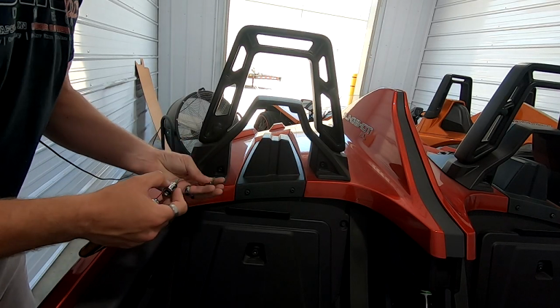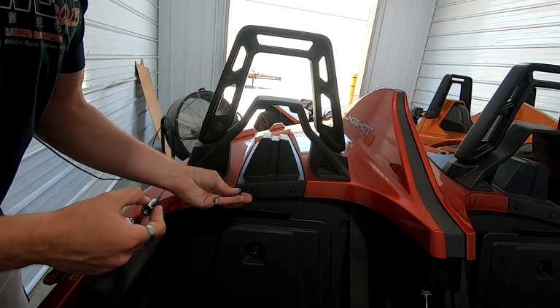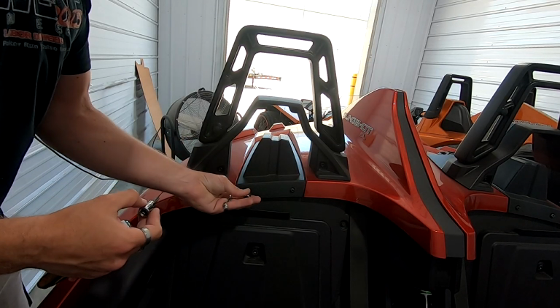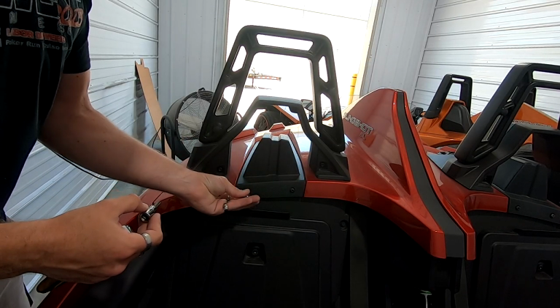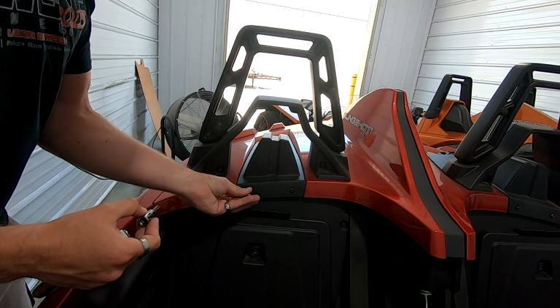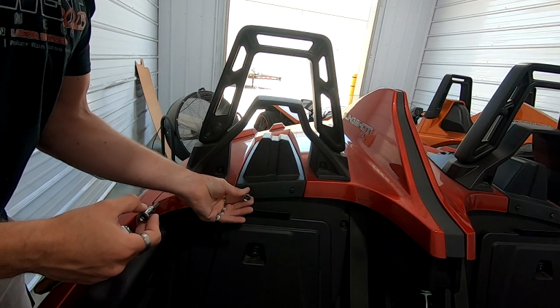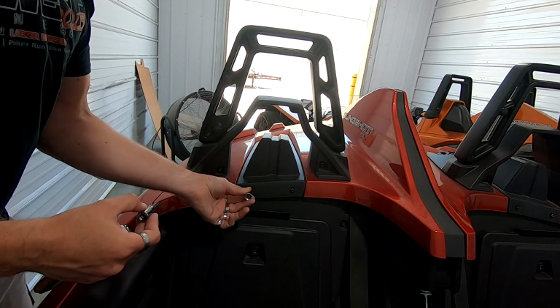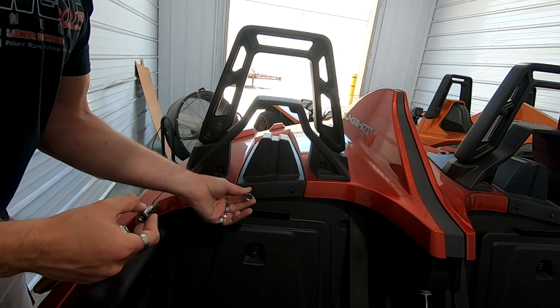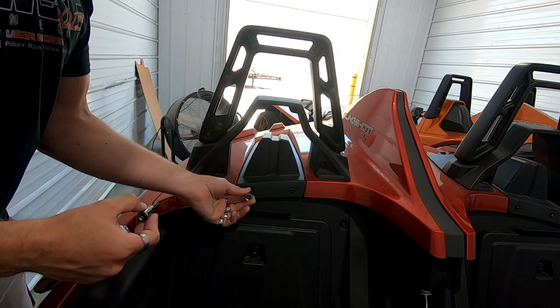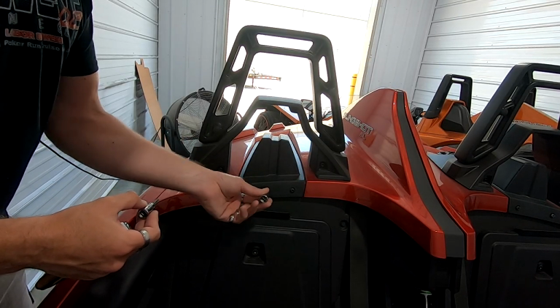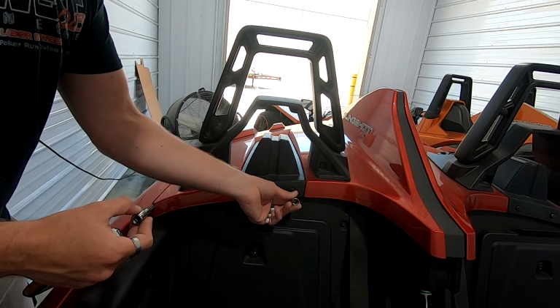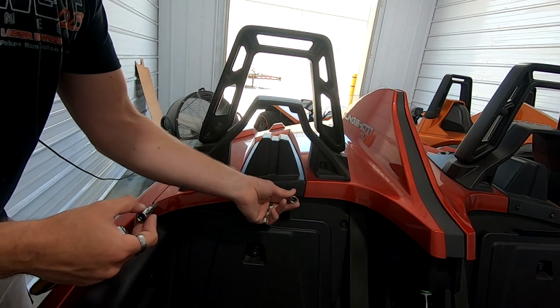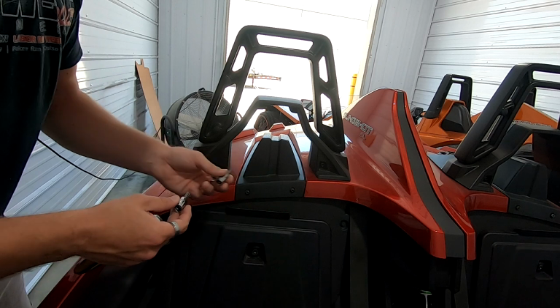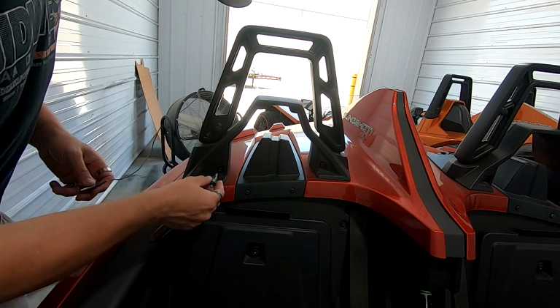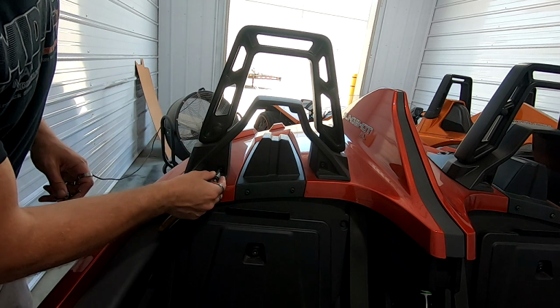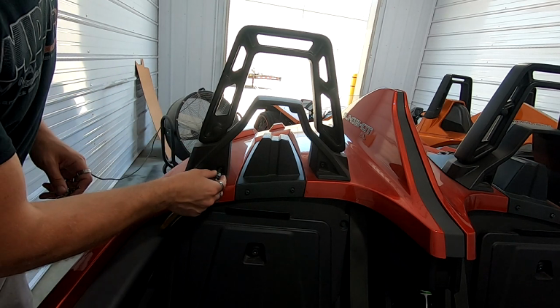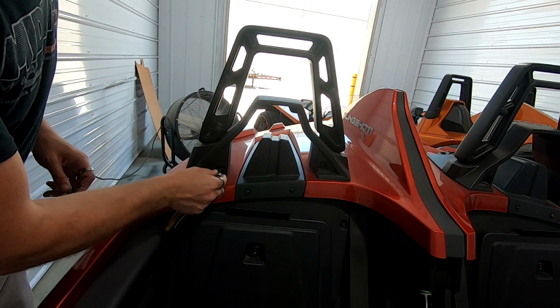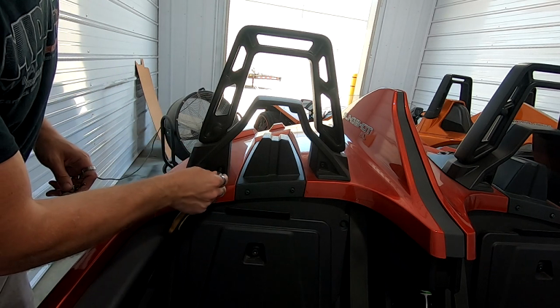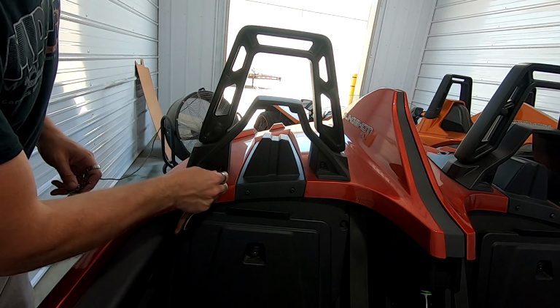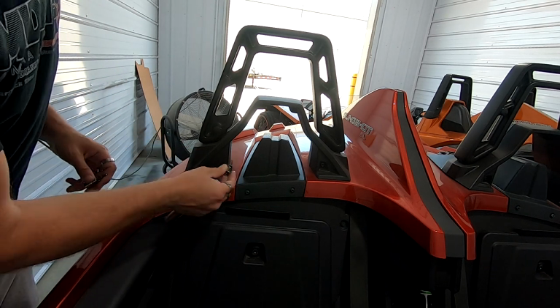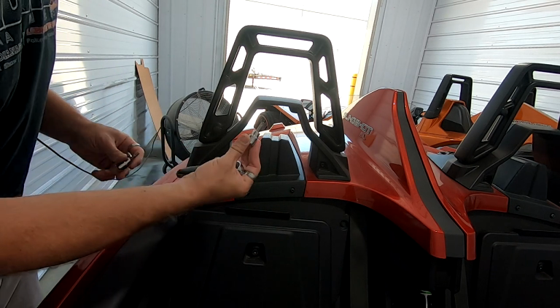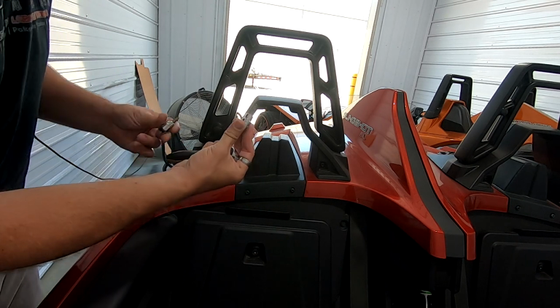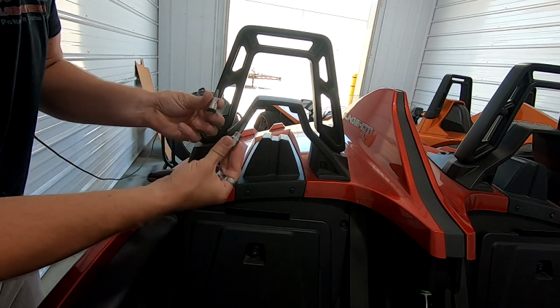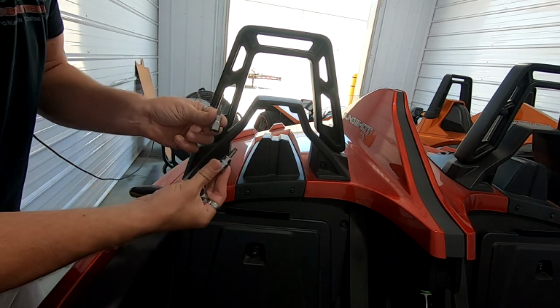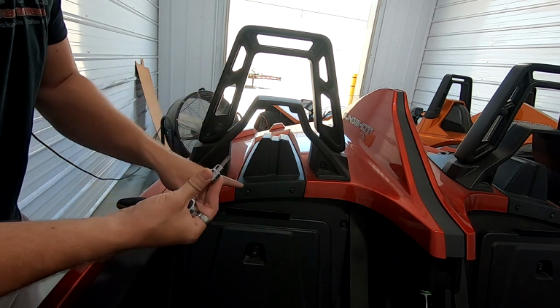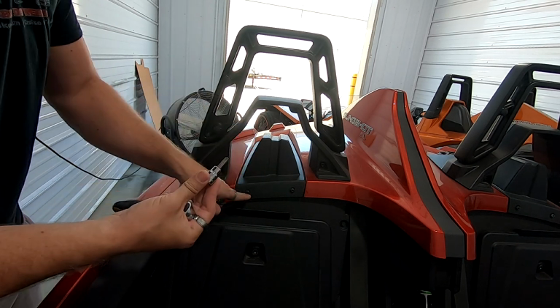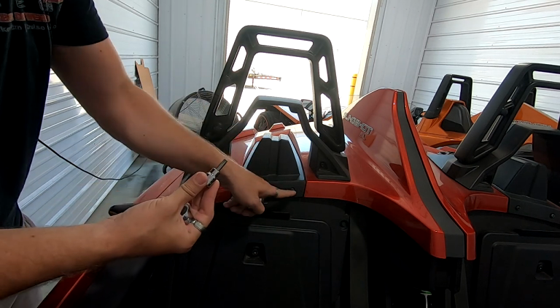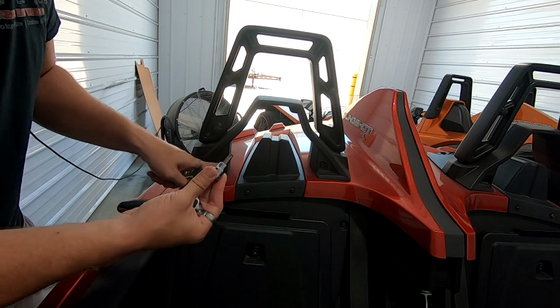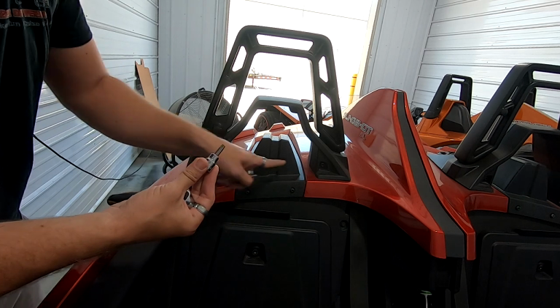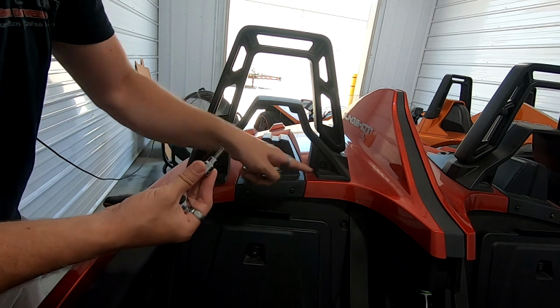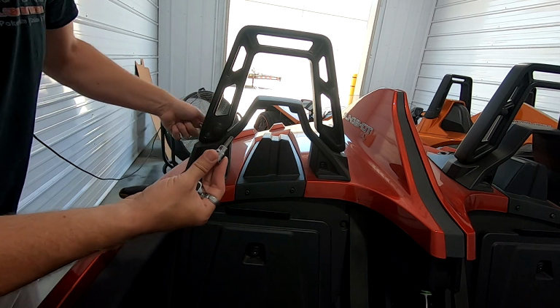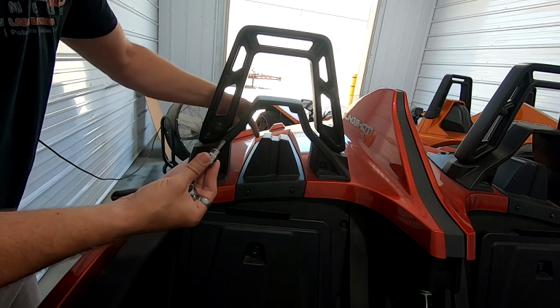These right here are a T-25 for the front two, and these here are a T-40. So basically we're going to use a T-40 and a T-25 — T-25 on the fronts and T-40 on the rears as well.